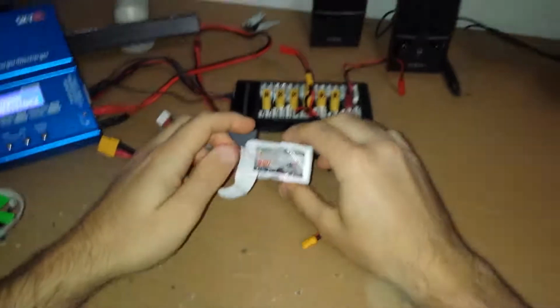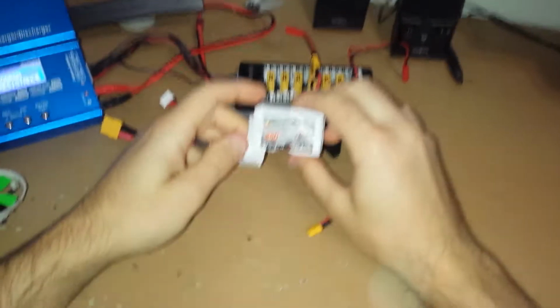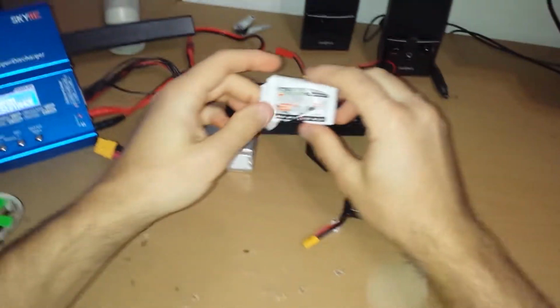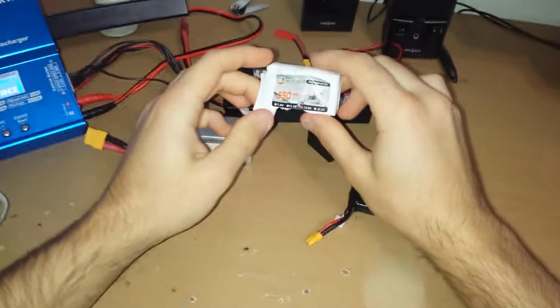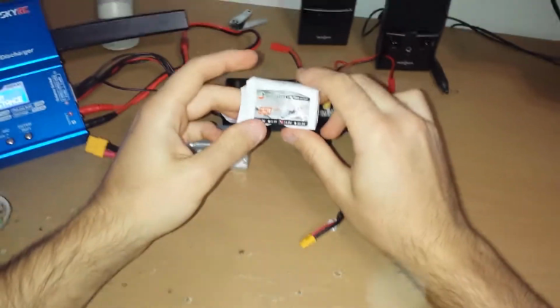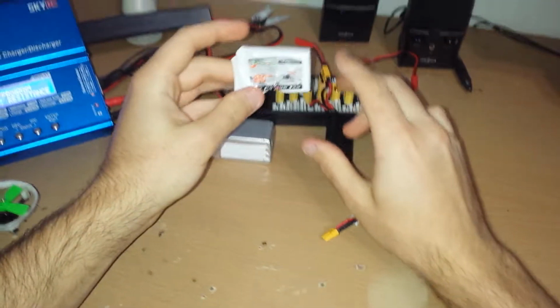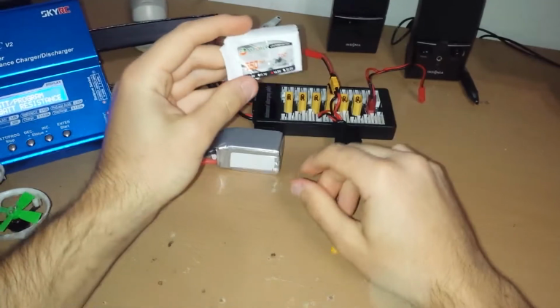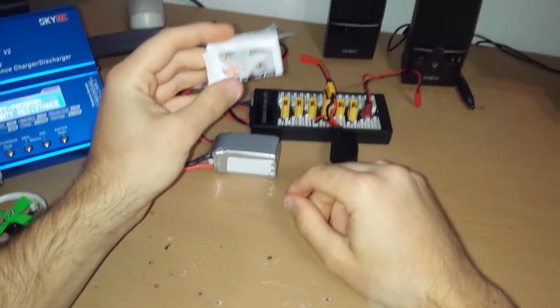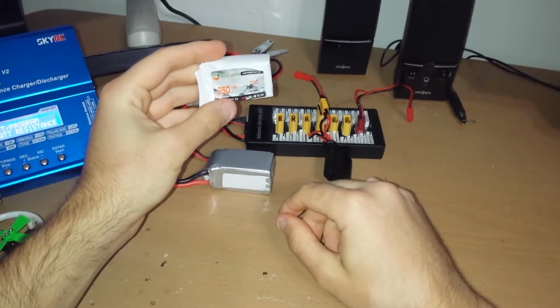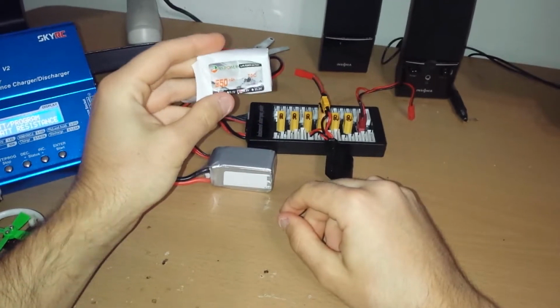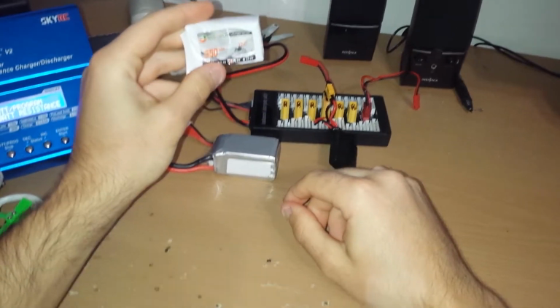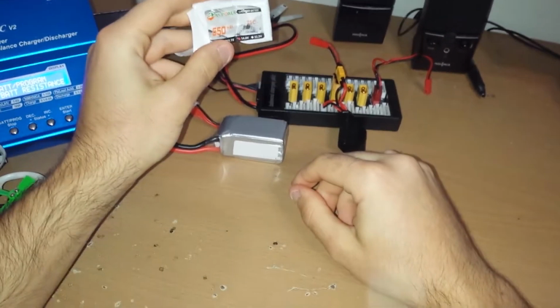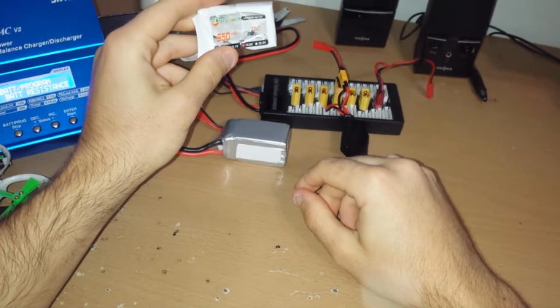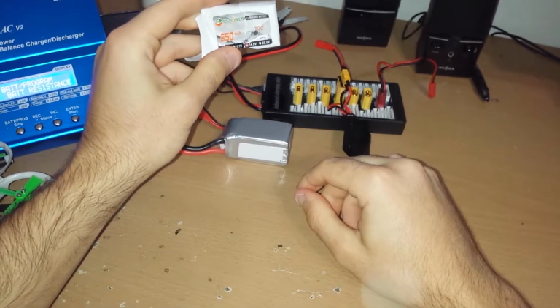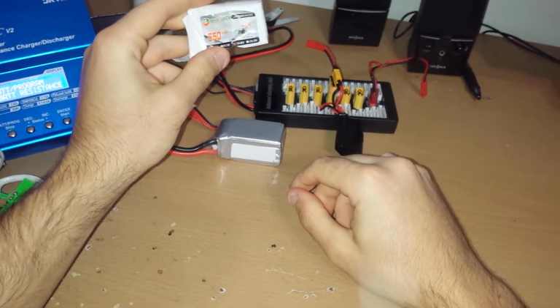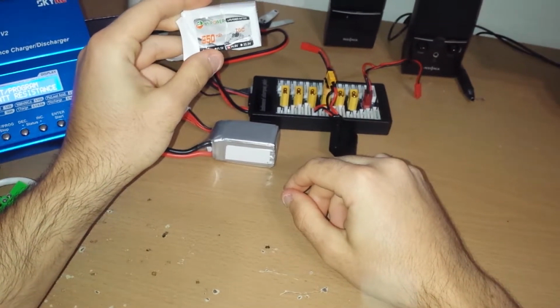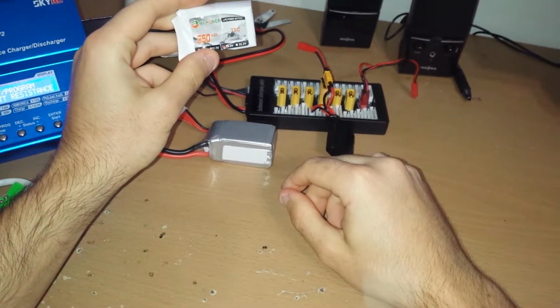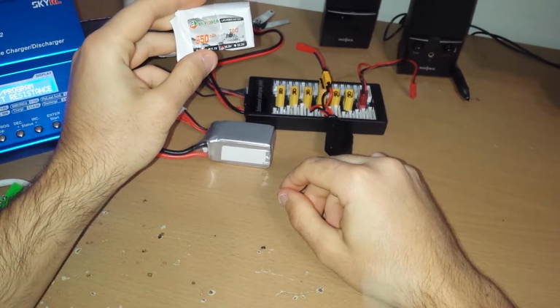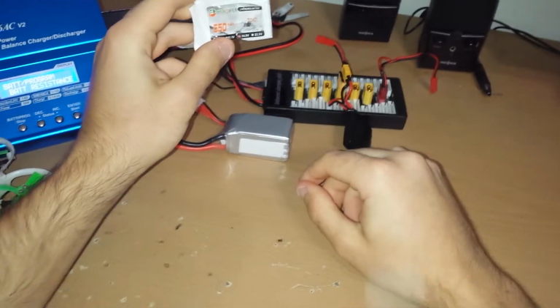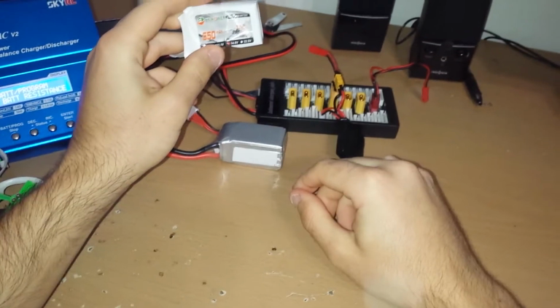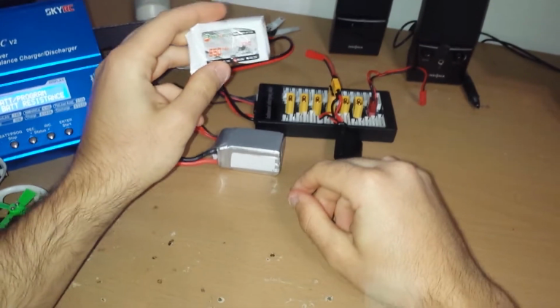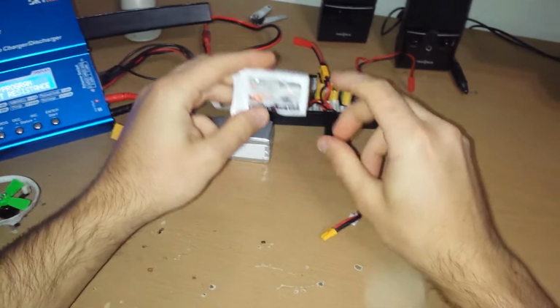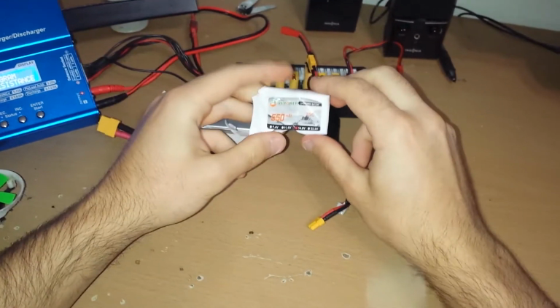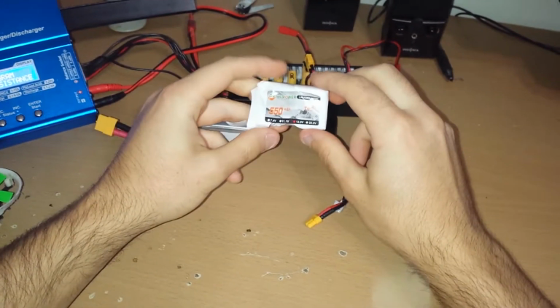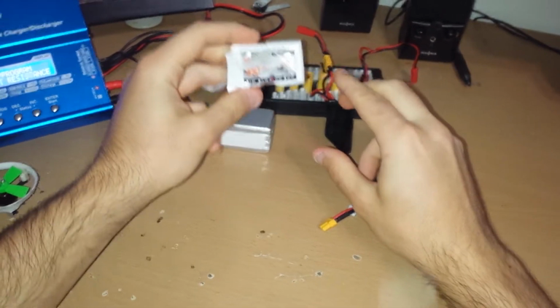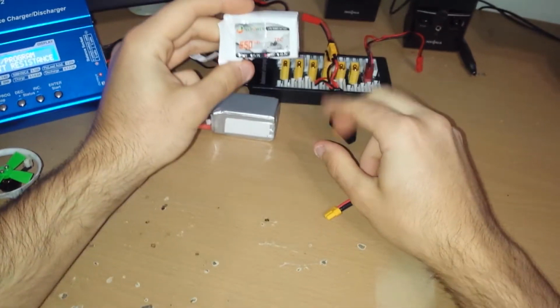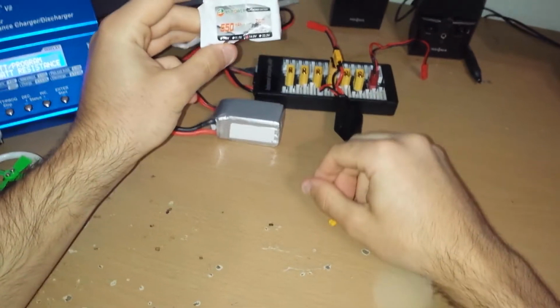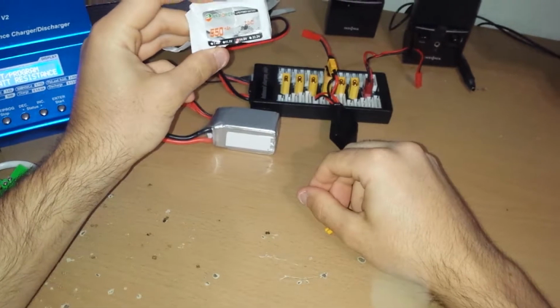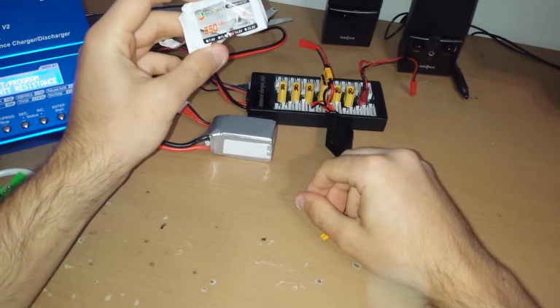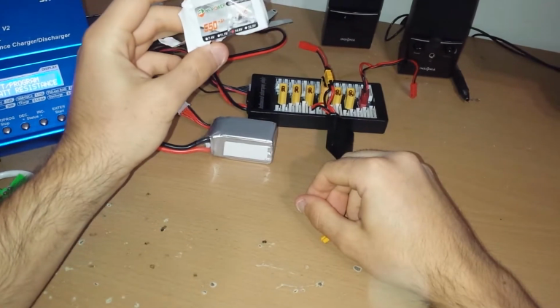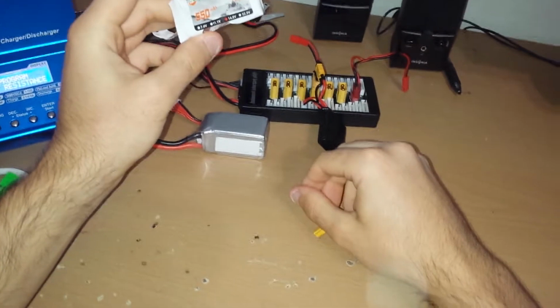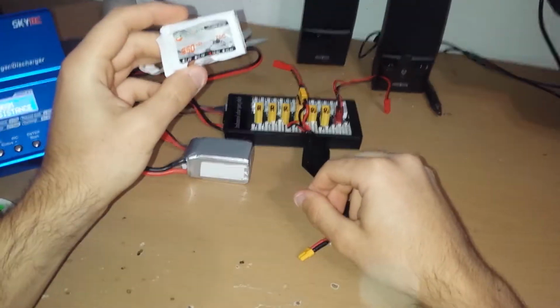What's up YouTube. Today I got this XF Power 550mAh 470C. I'm just going to give you a heads up — it's a really bad battery.